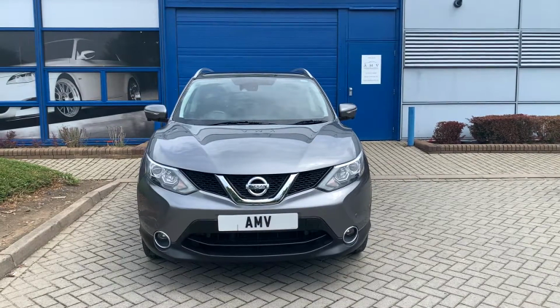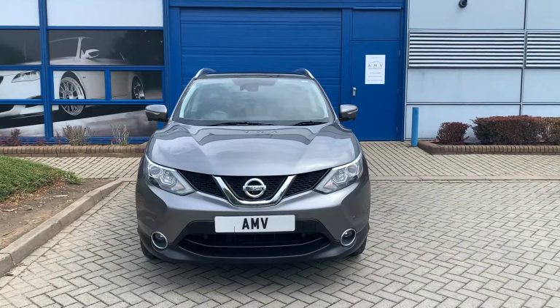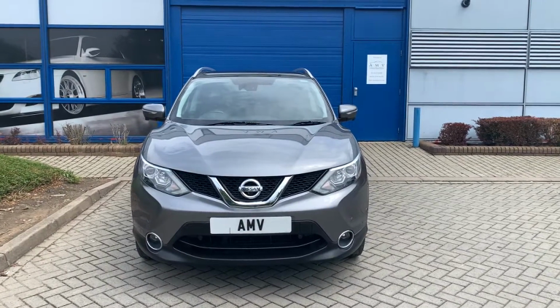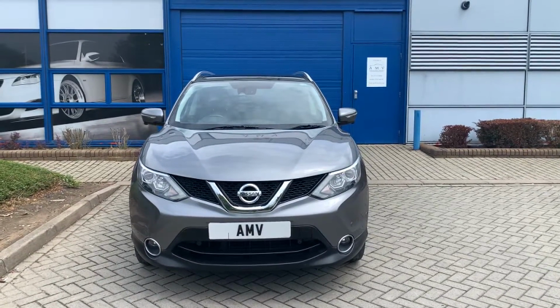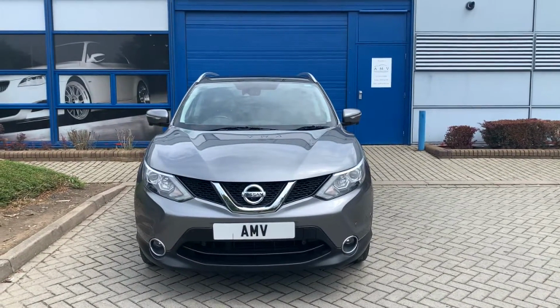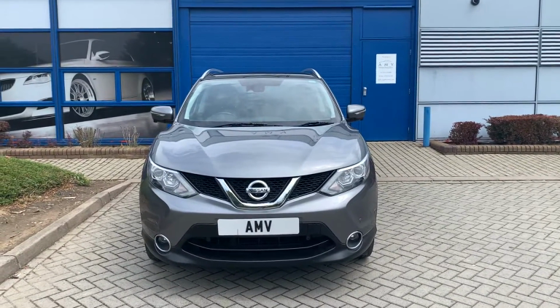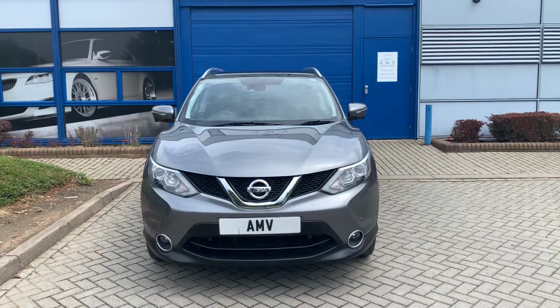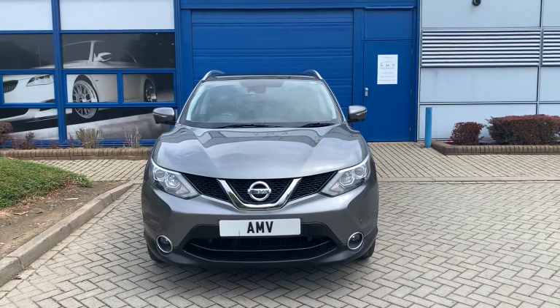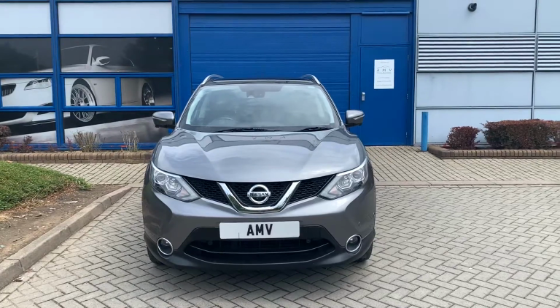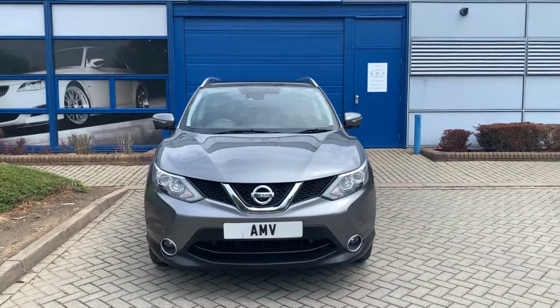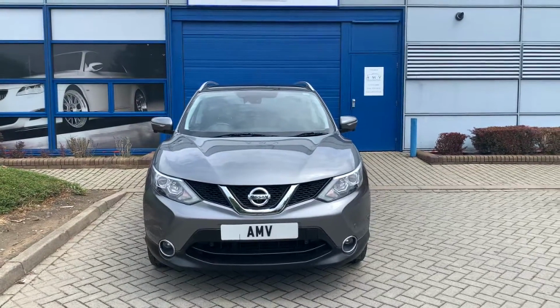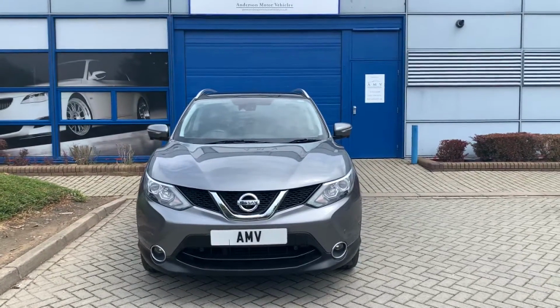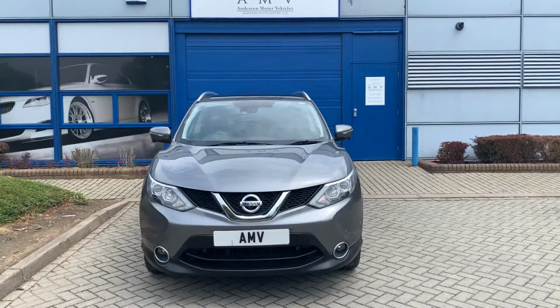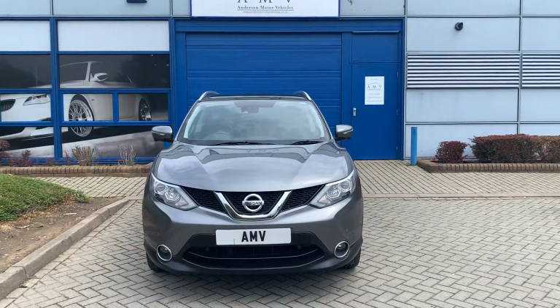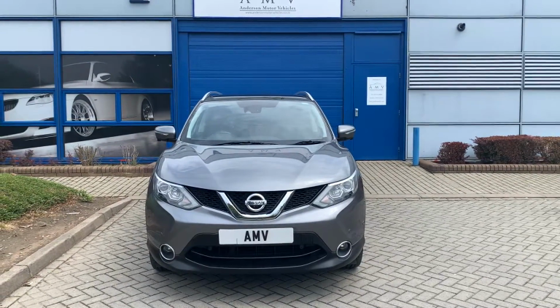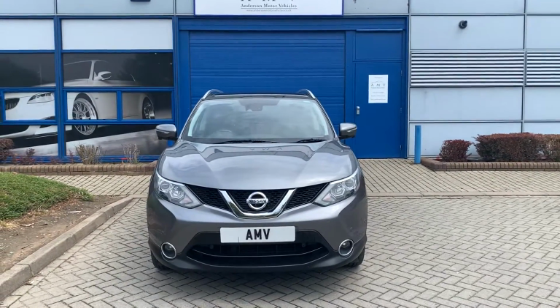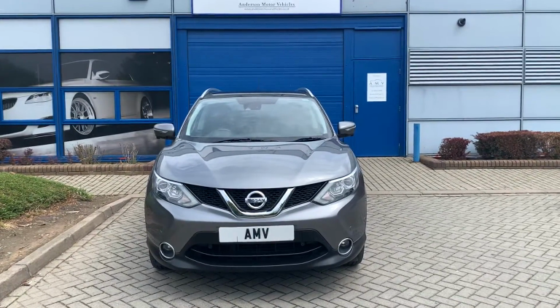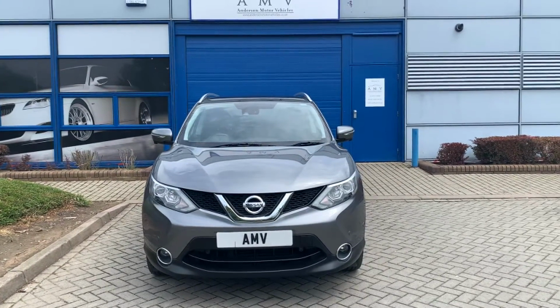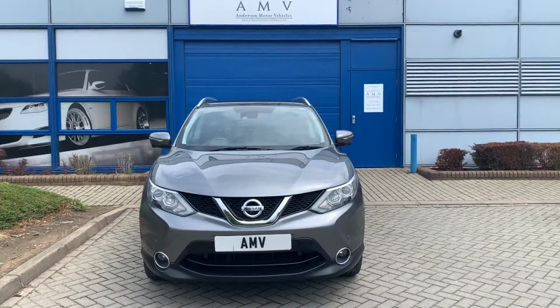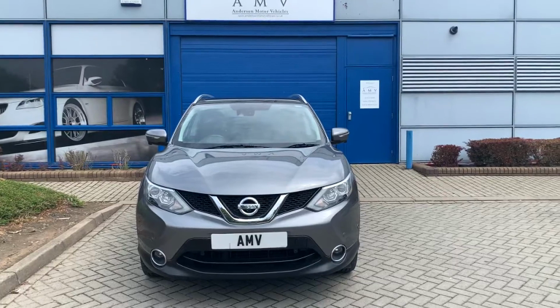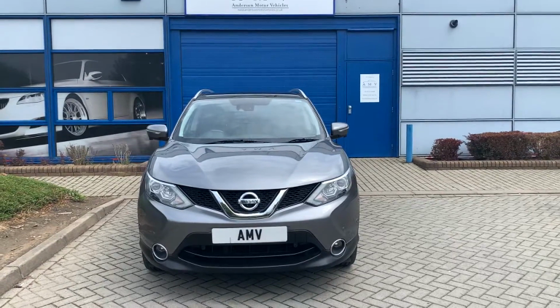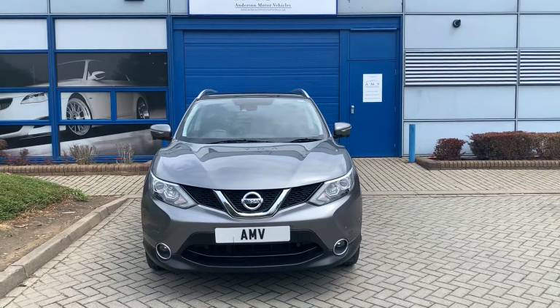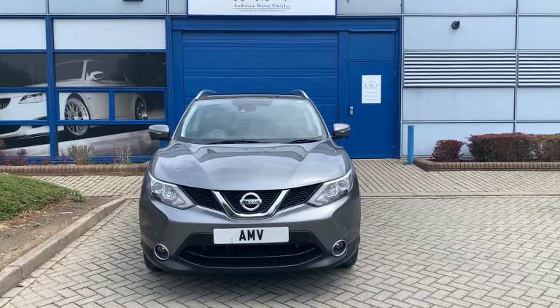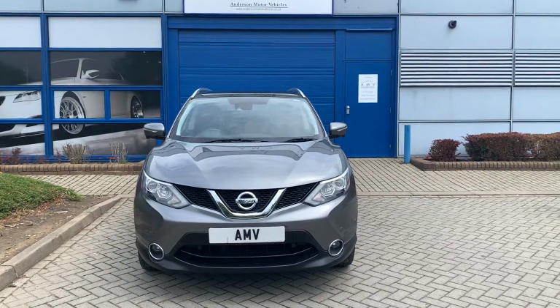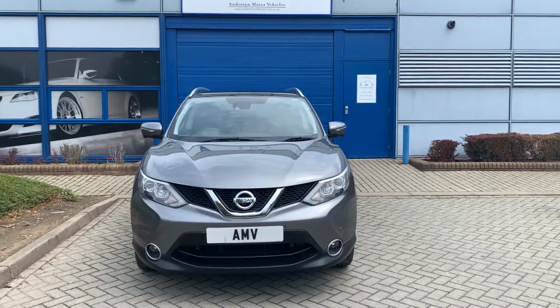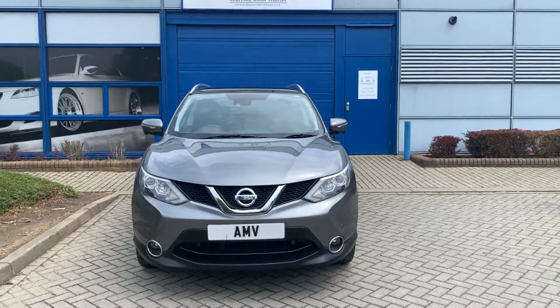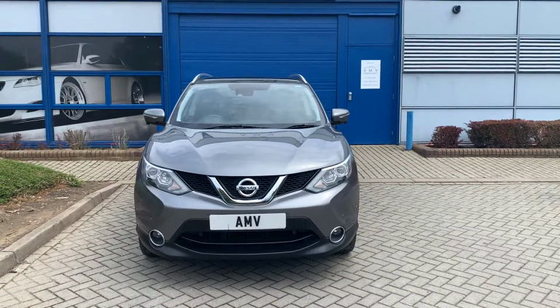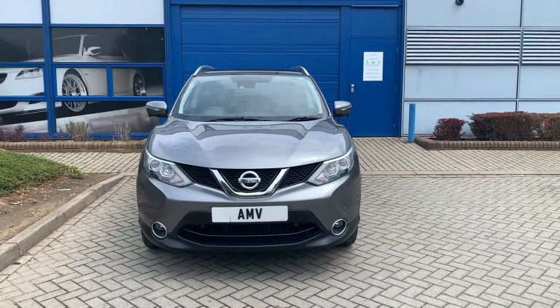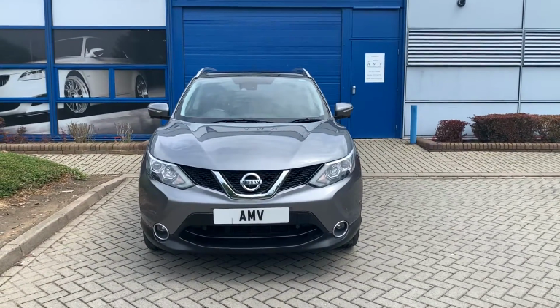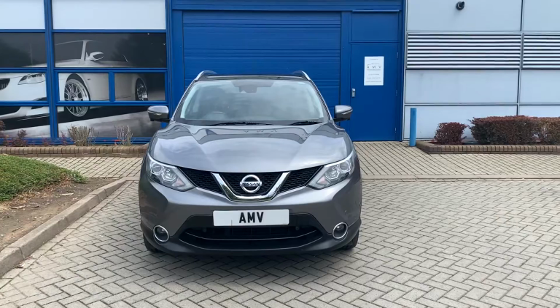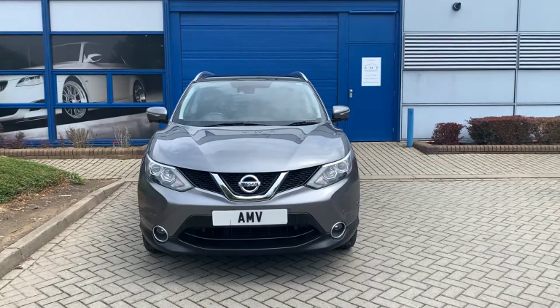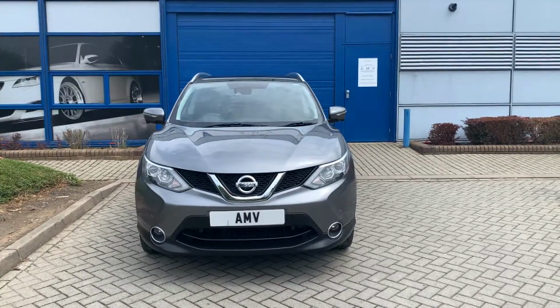Hi, this is Paul from Anderson Motor Vehicles and this is a video of our Nissan Qashqai. It's a 2014, 69,000 miles with full history. We've just done the timing belt, it's just been serviced by us, and the air conditioning has just been re-gassed as well.